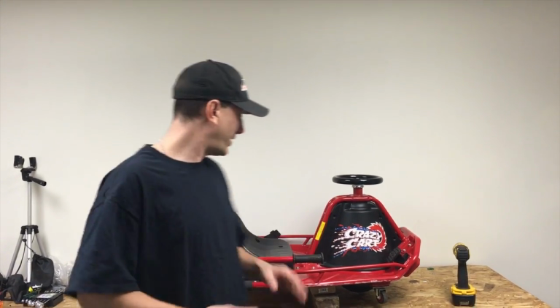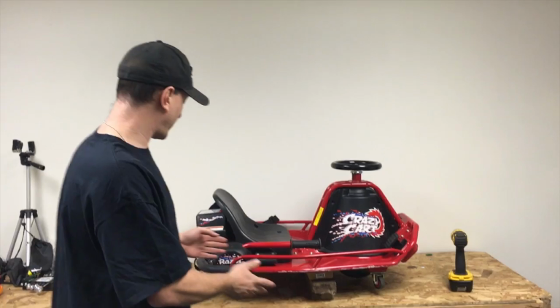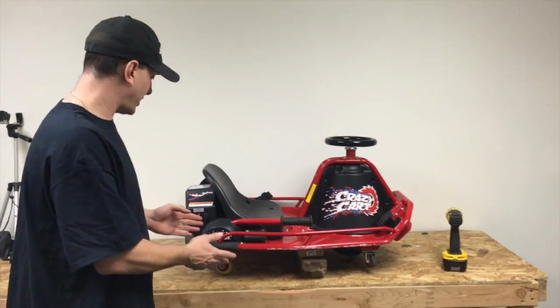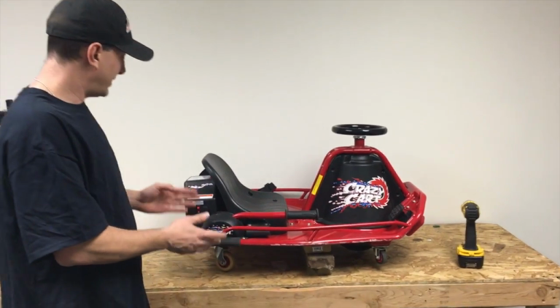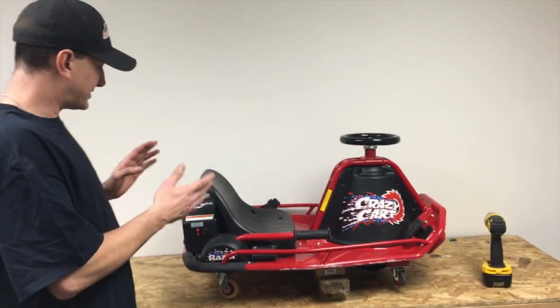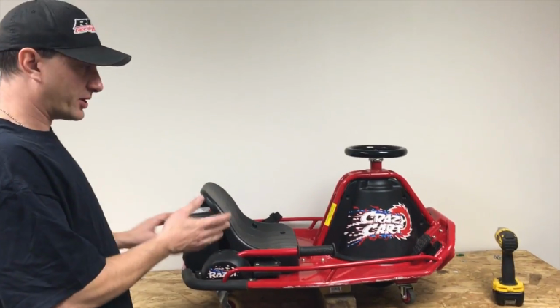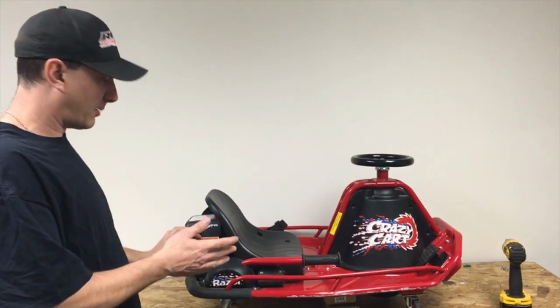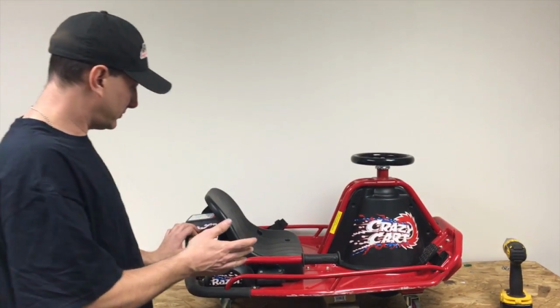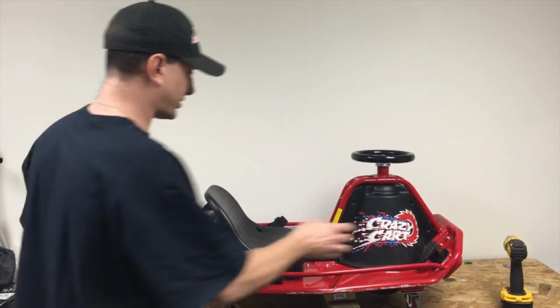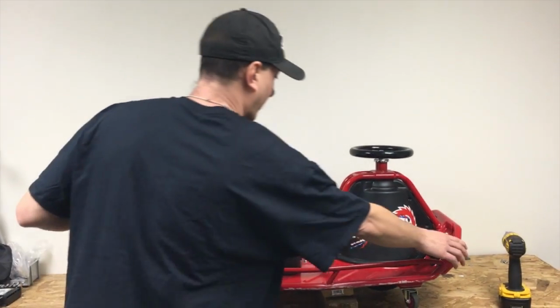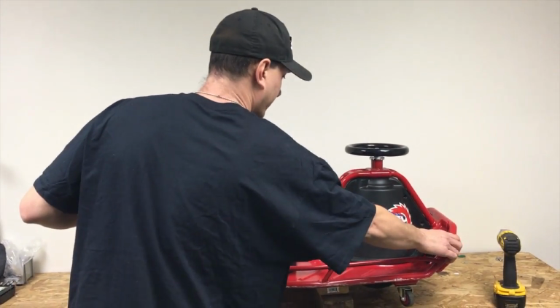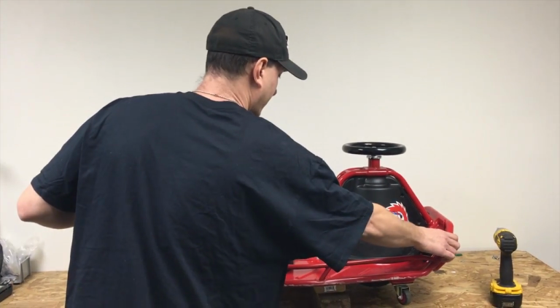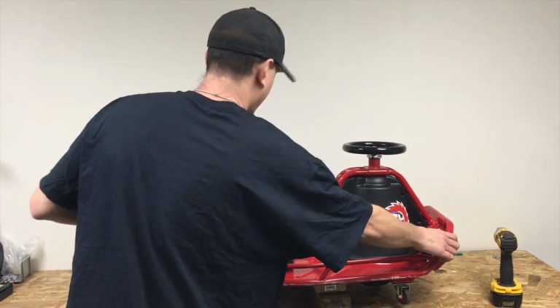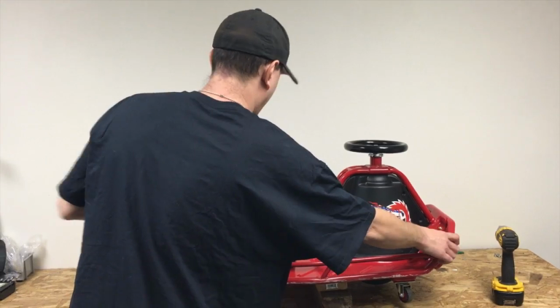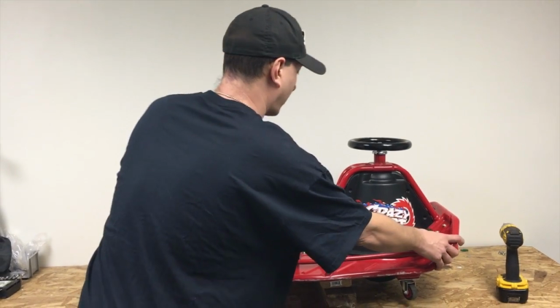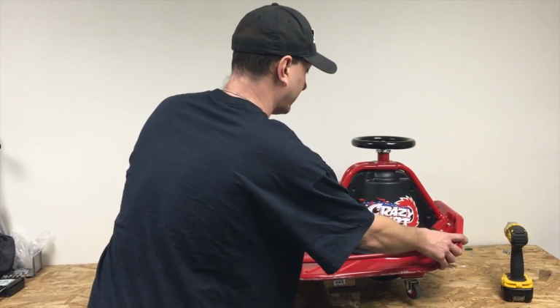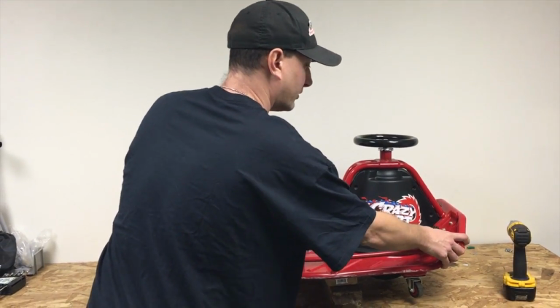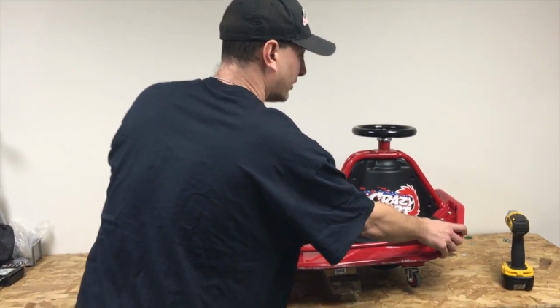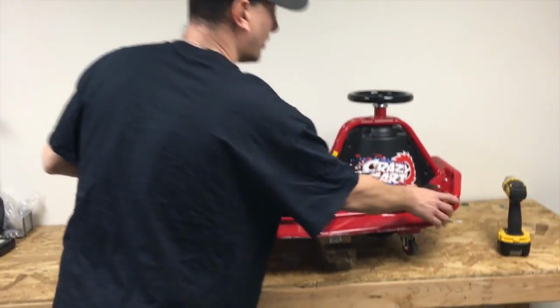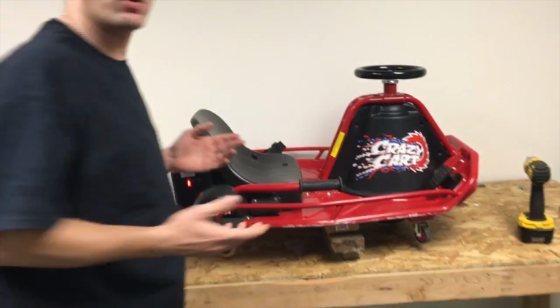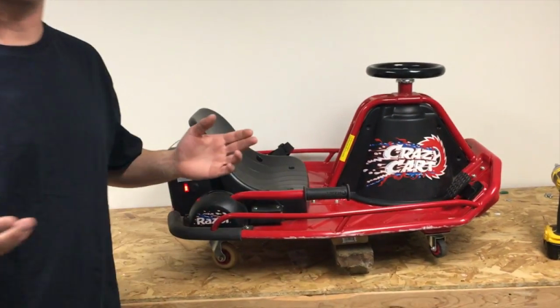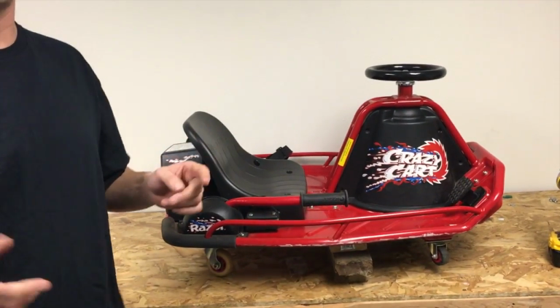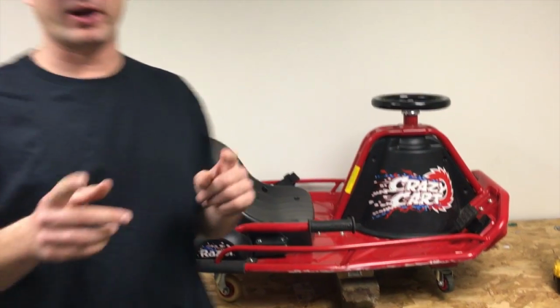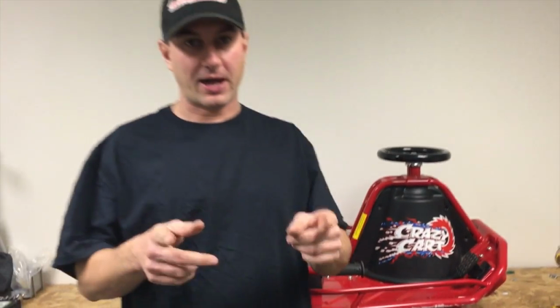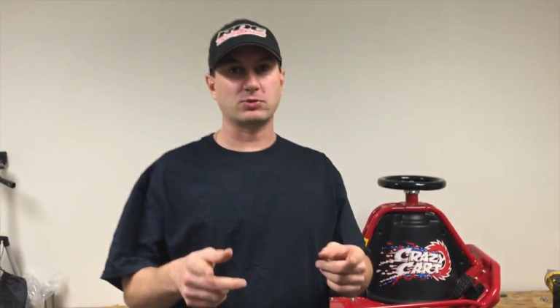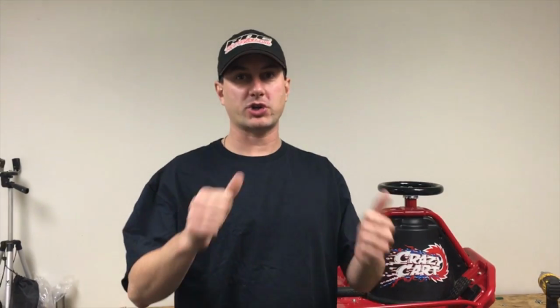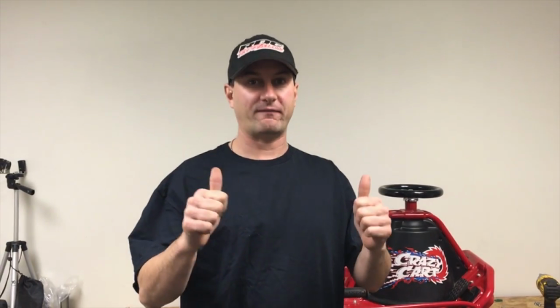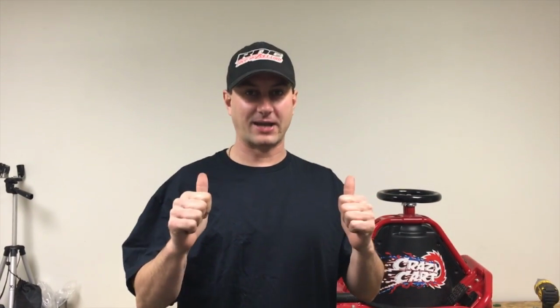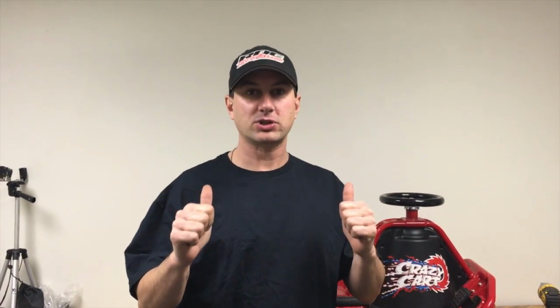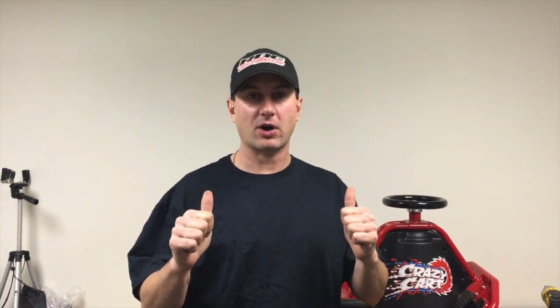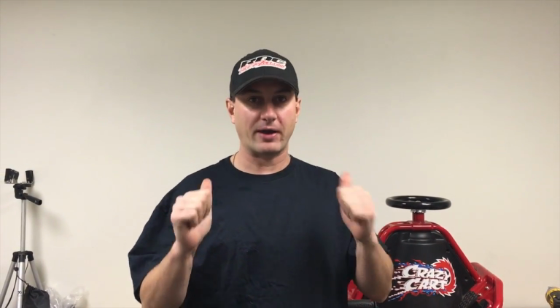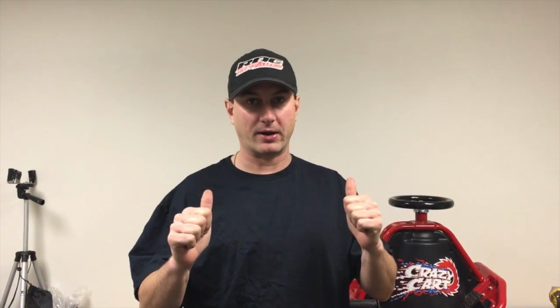Right here we have a crazy cart. It's got a strange problem where we can turn the power on and it'll click, but it won't move. So what we're going to do today is show you how to diagnose the crazy cart and repair it.